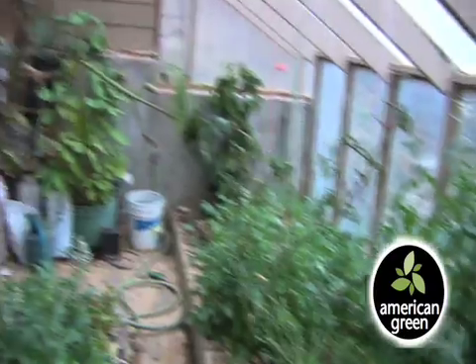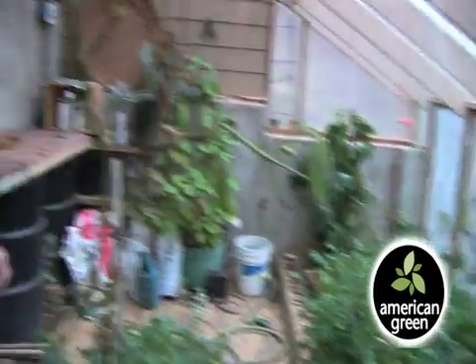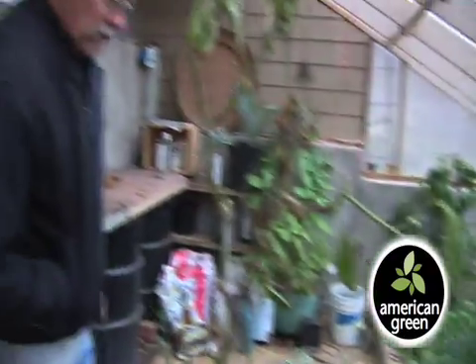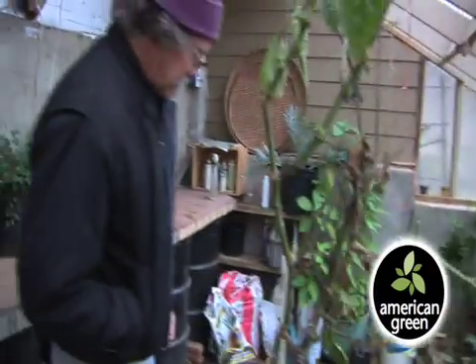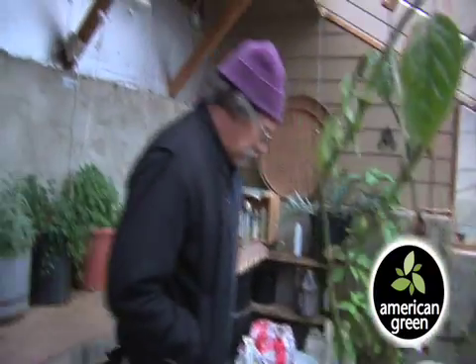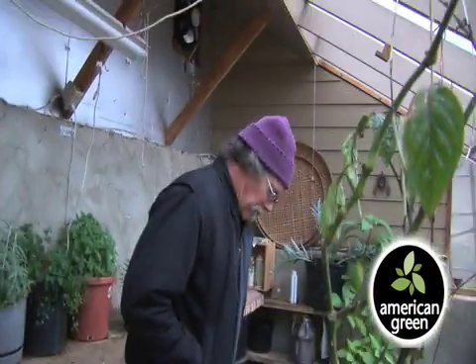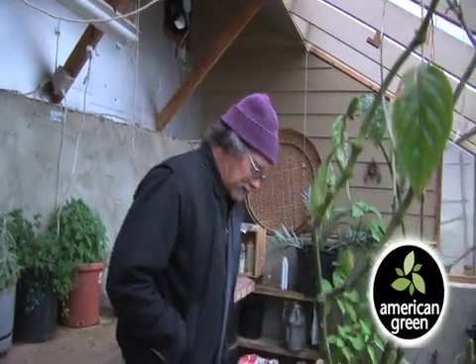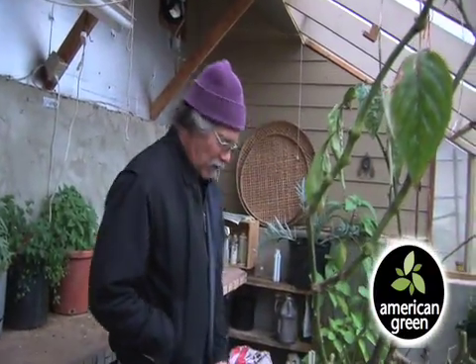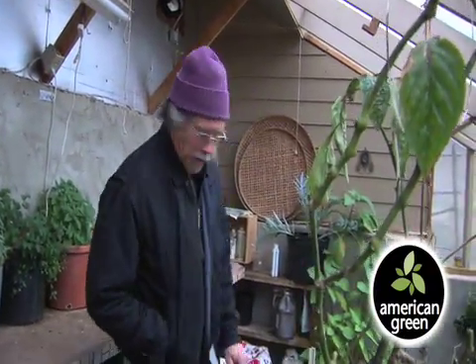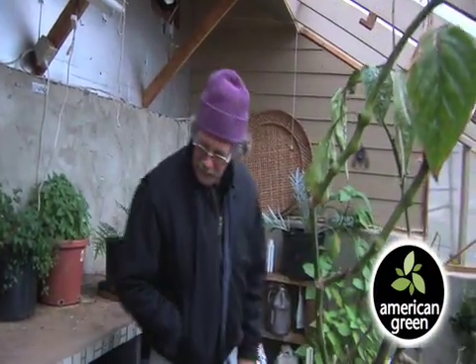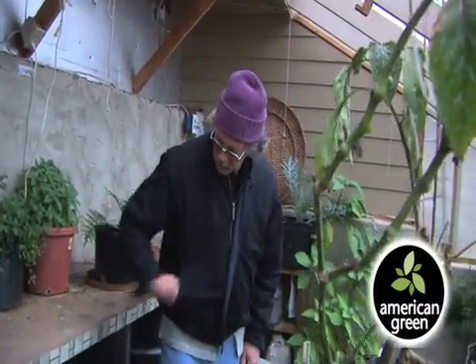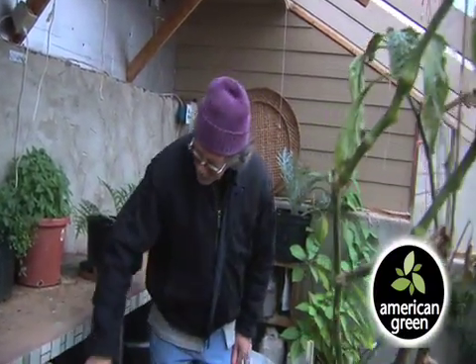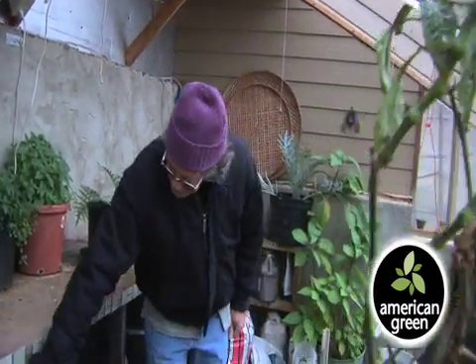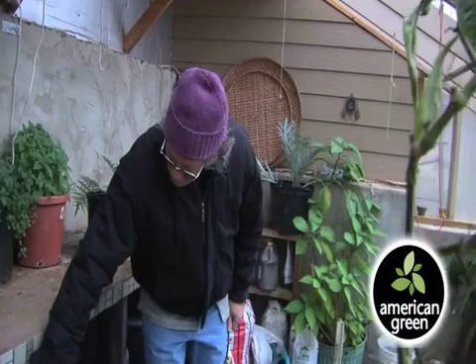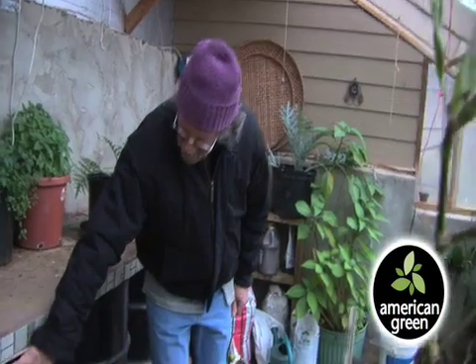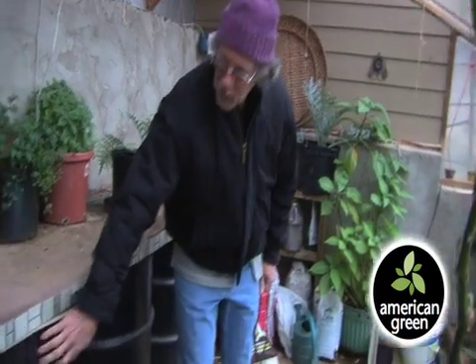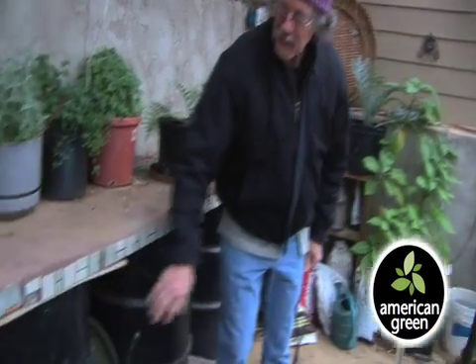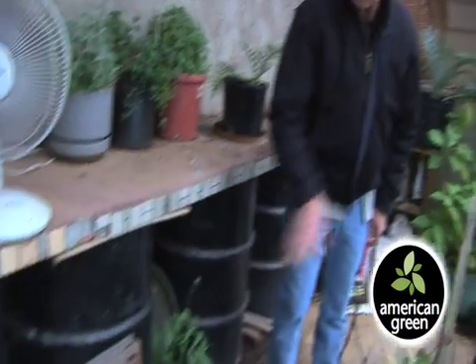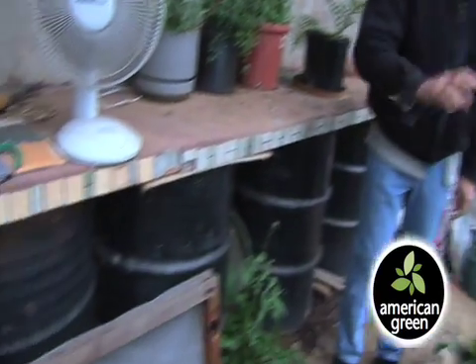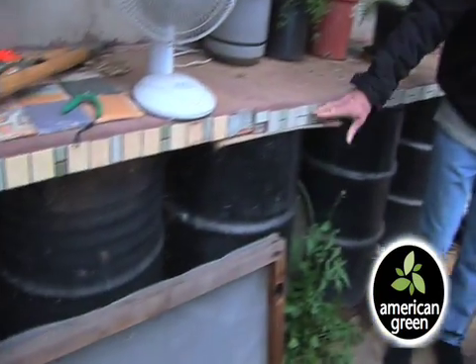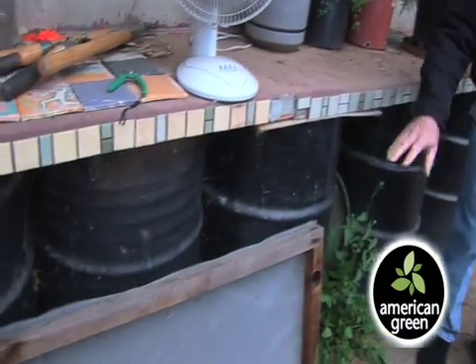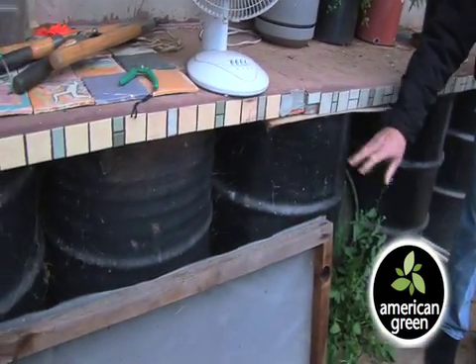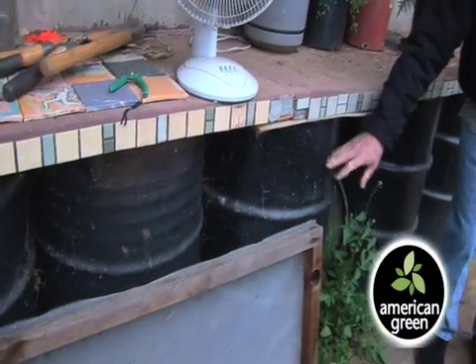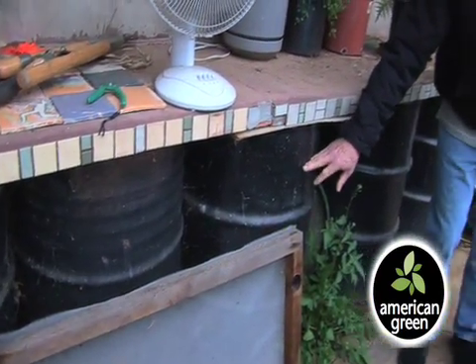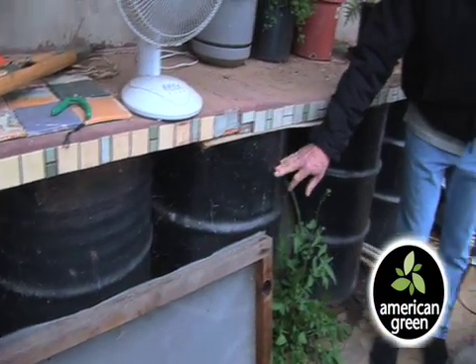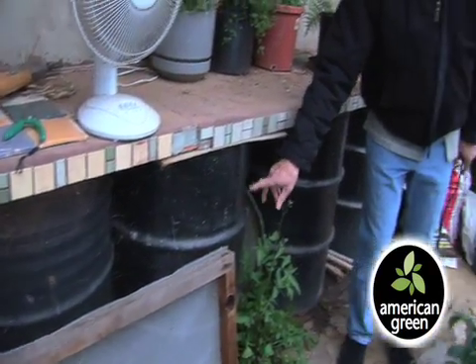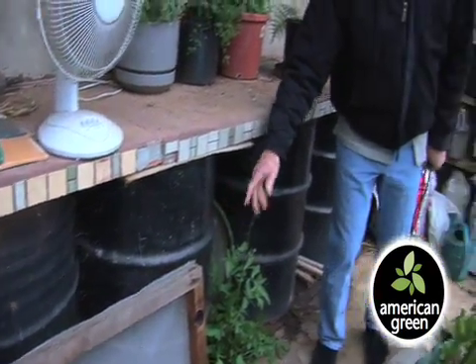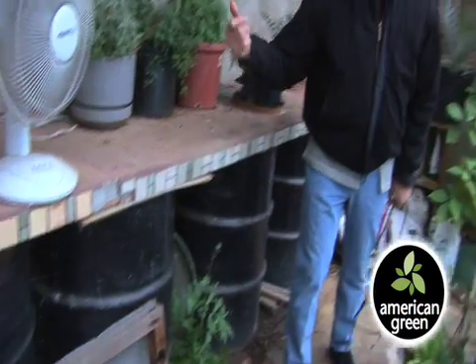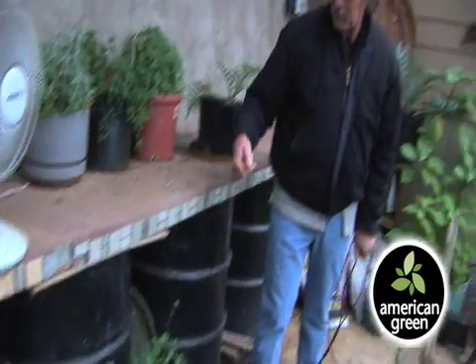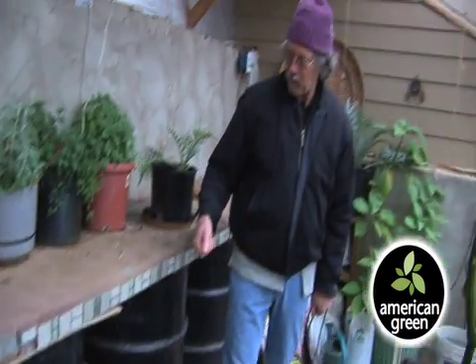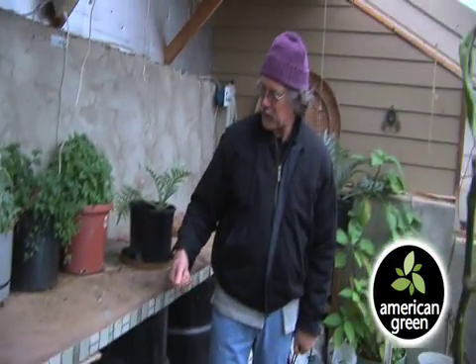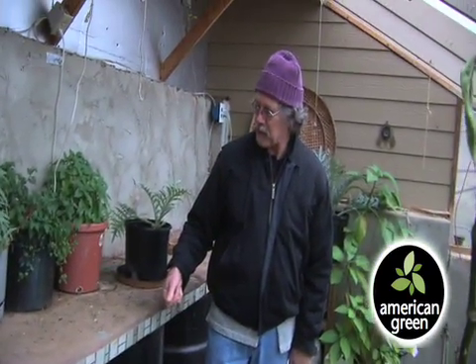This is a passive solar greenhouse. We have these tanks here to store heat. When it's sunny, the sun hits these tanks, absorbs heat, and keeps it from freezing at night.